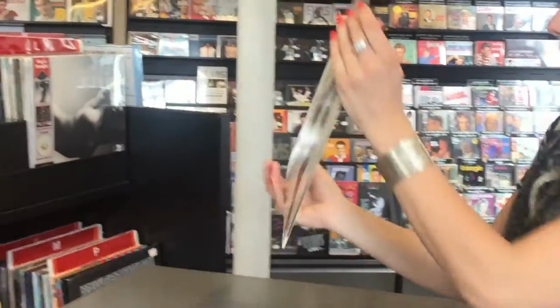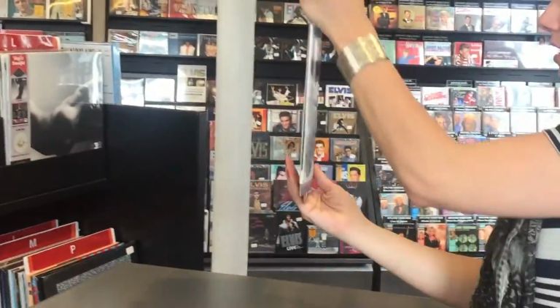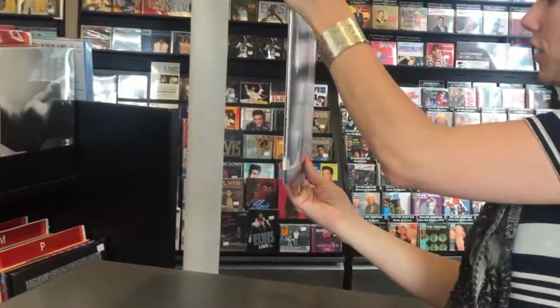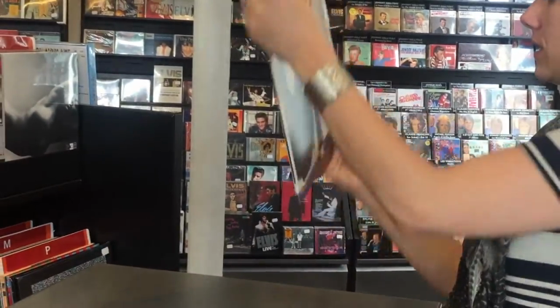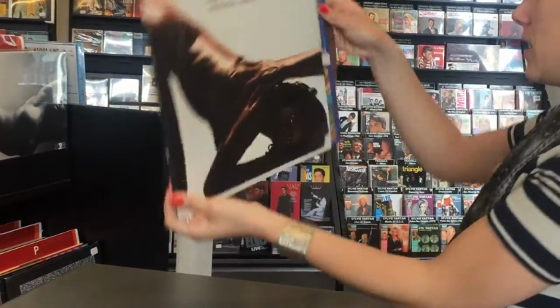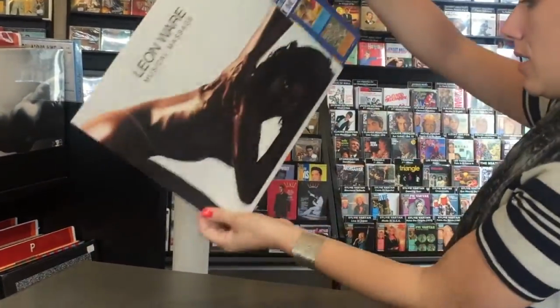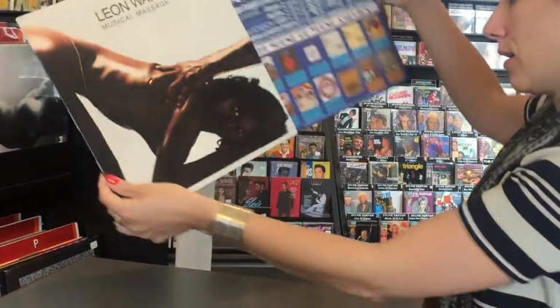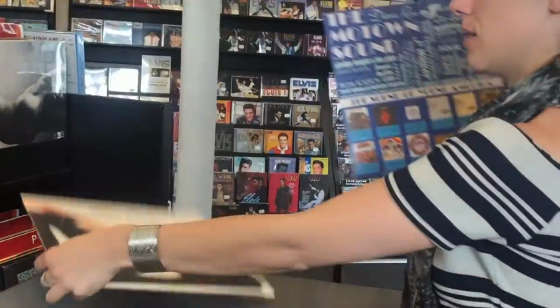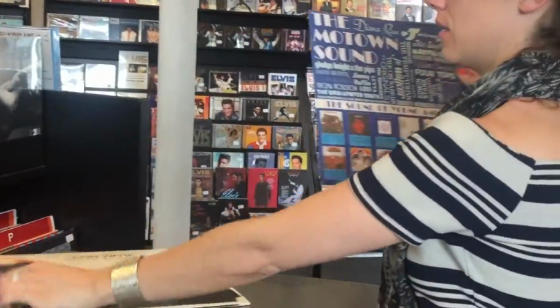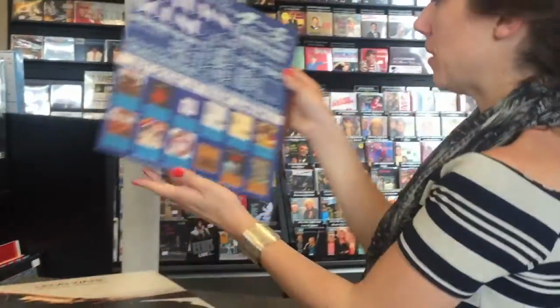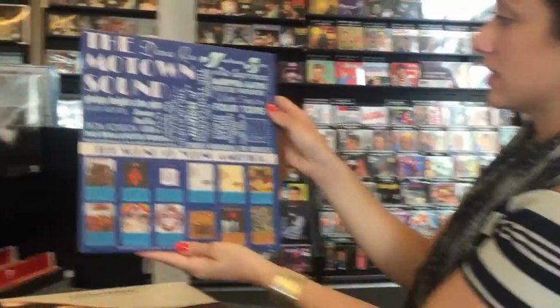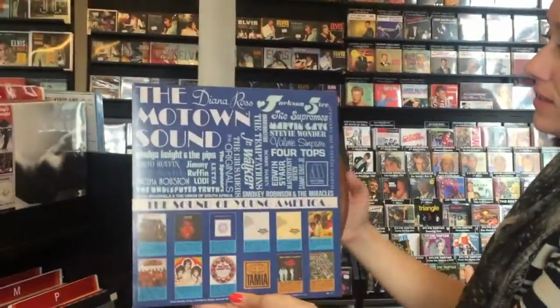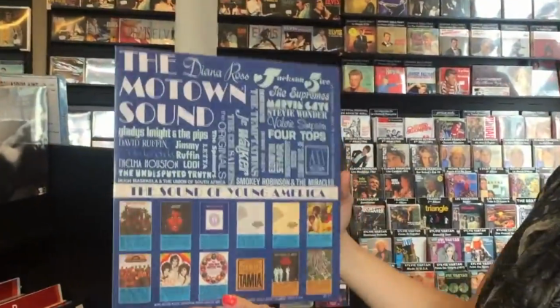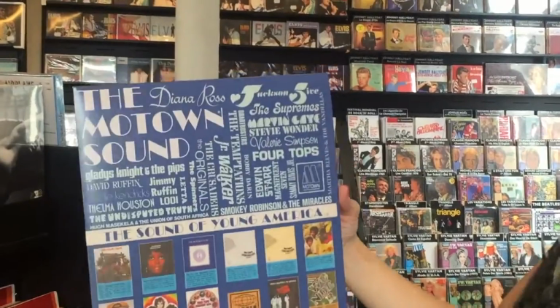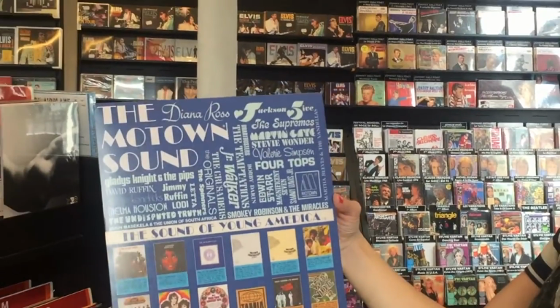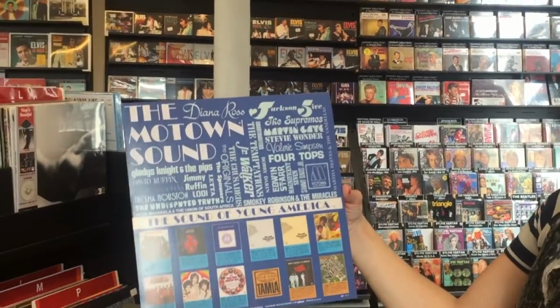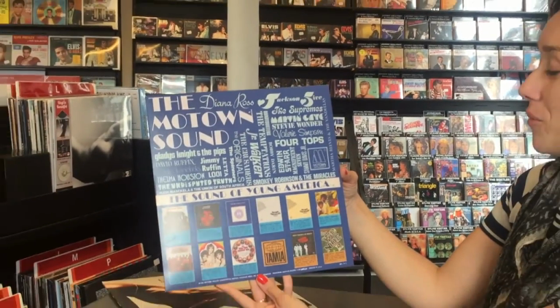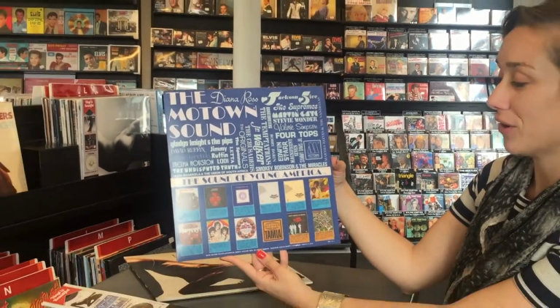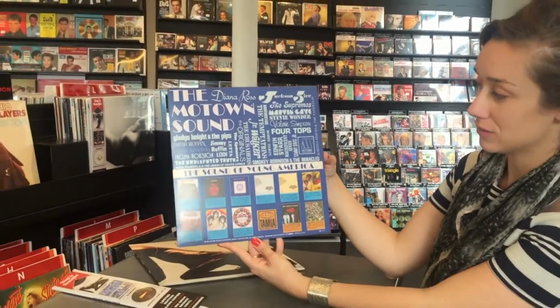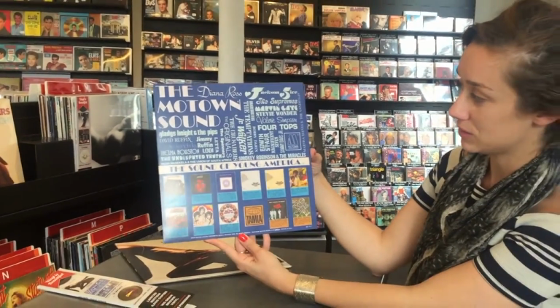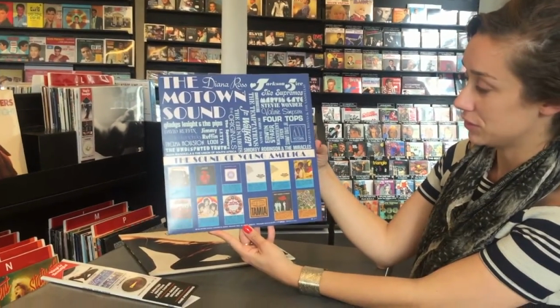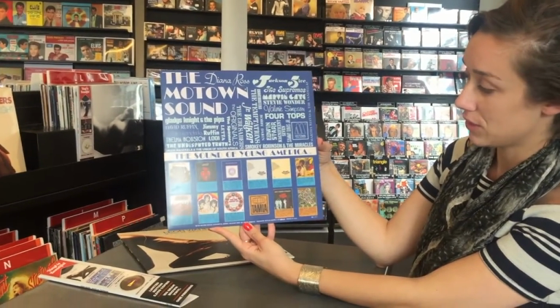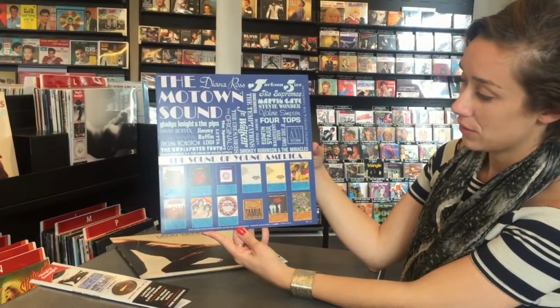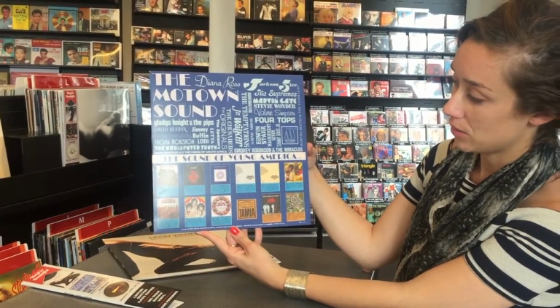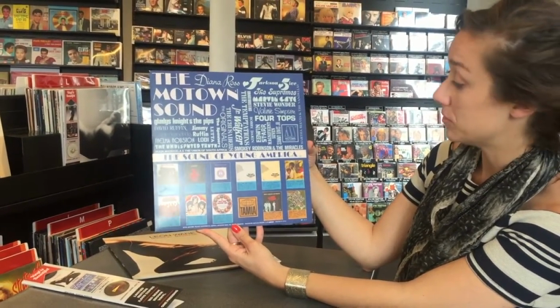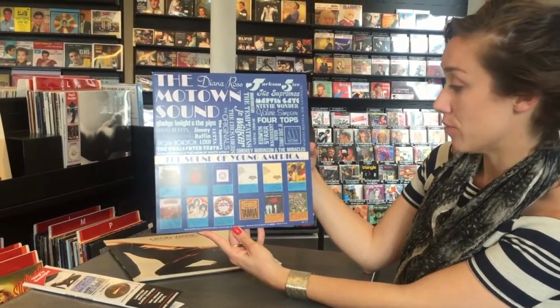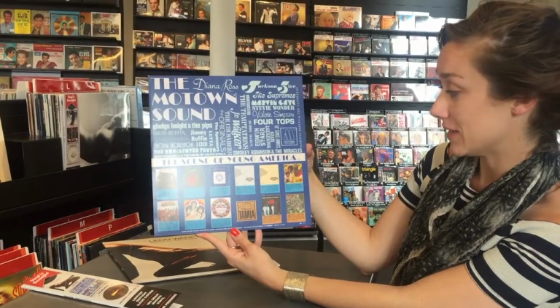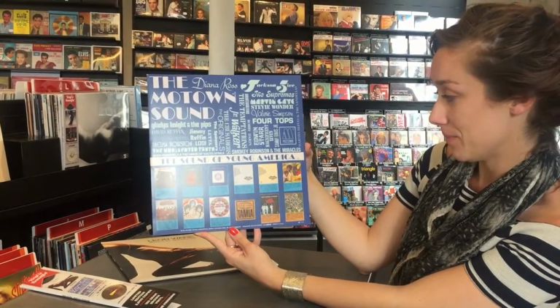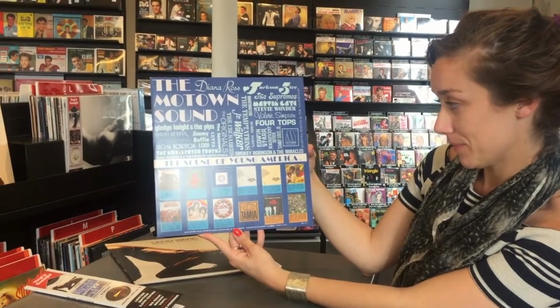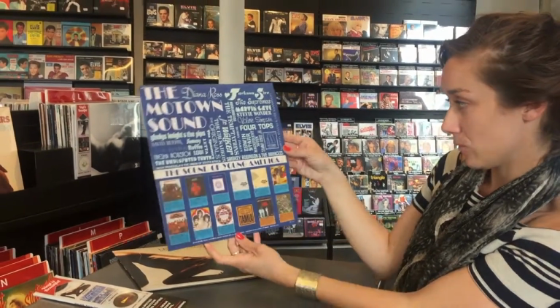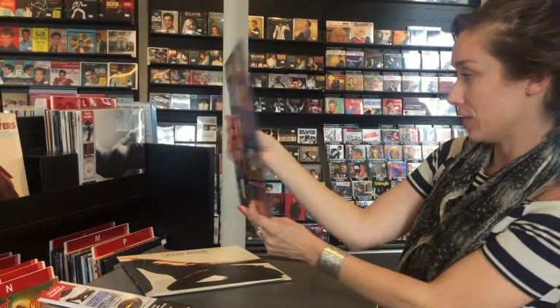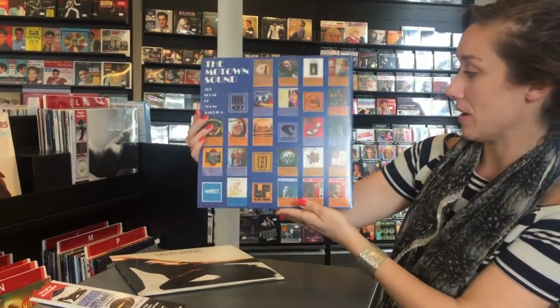And I'll show you inside. The inner paper sleeve has the Motown sound — The Sound of Young America. So these are the original albums they were promoting at the time when this first came out.